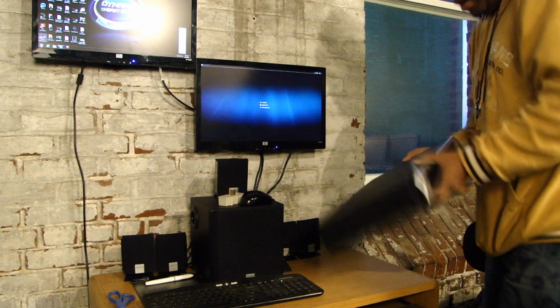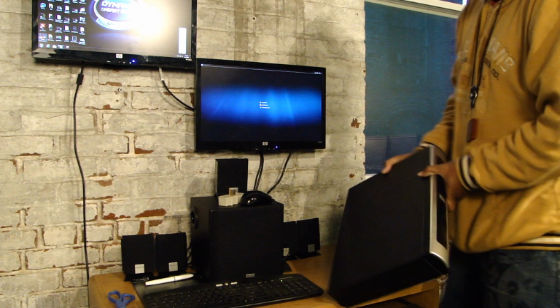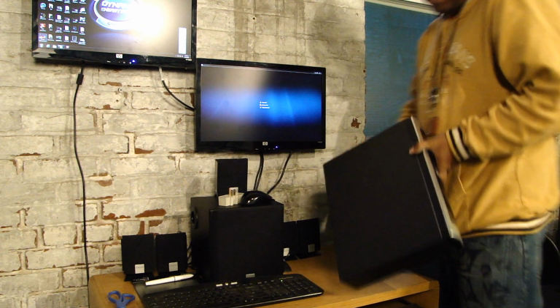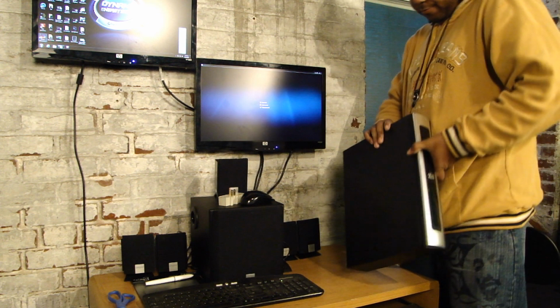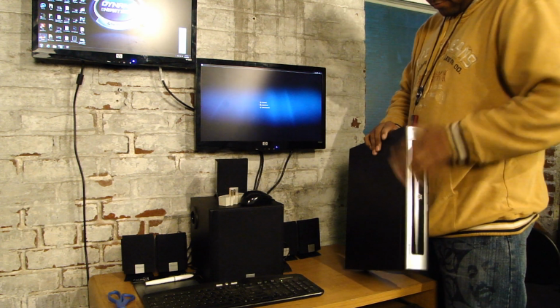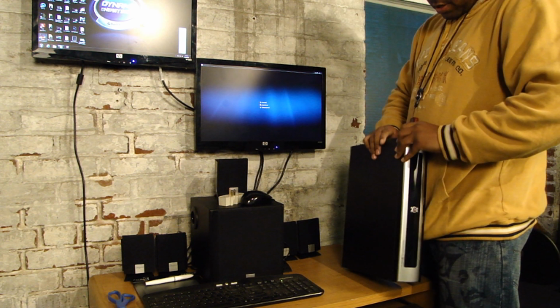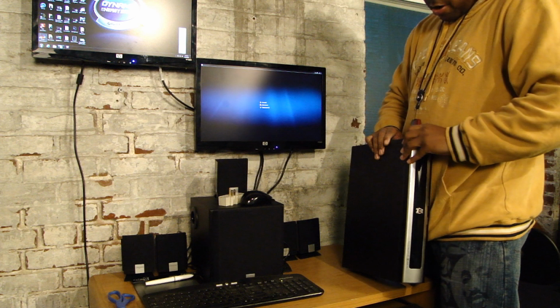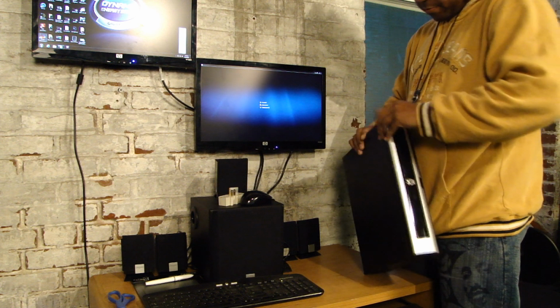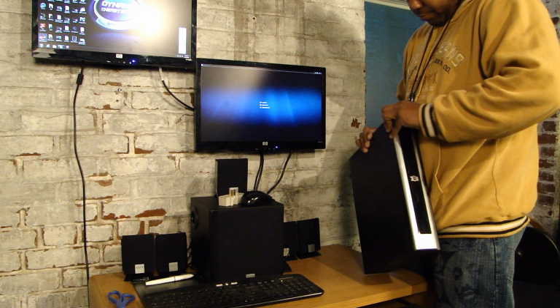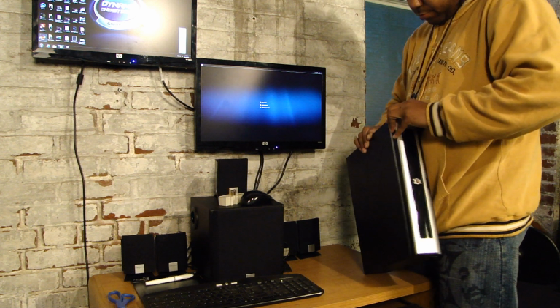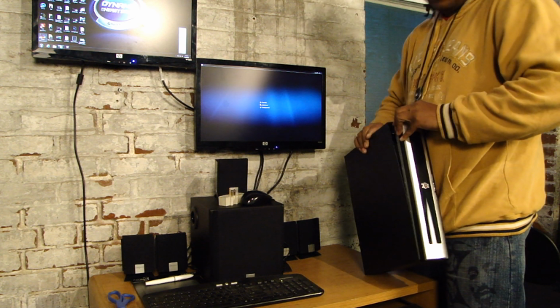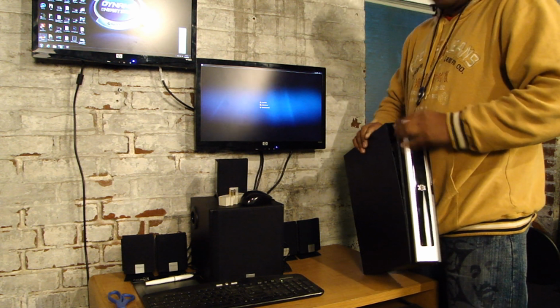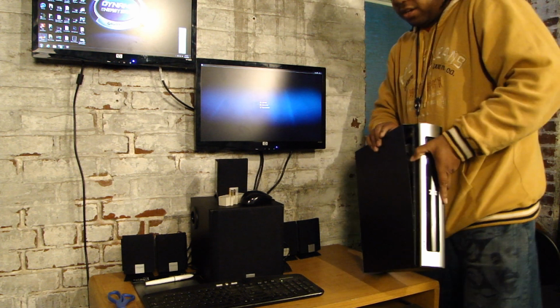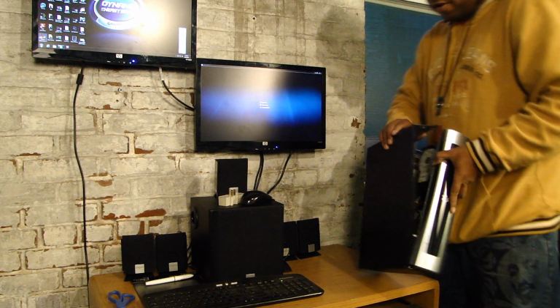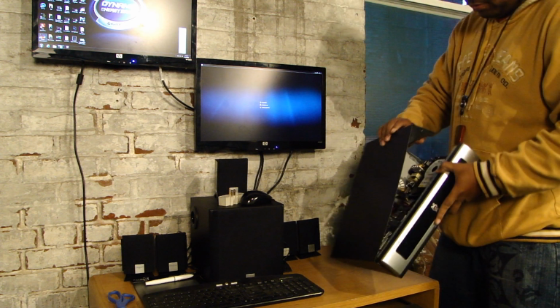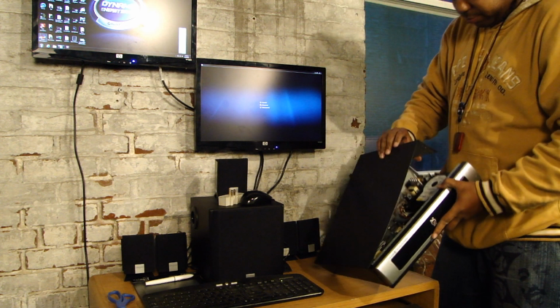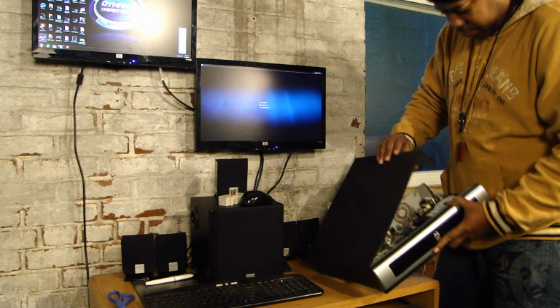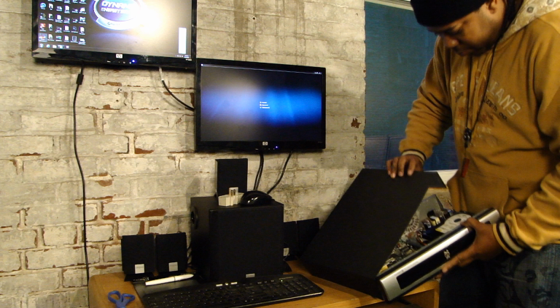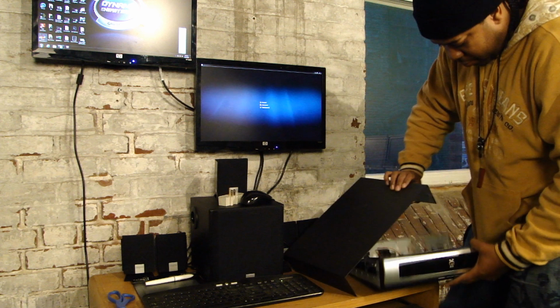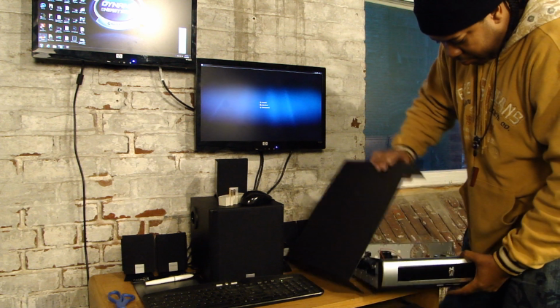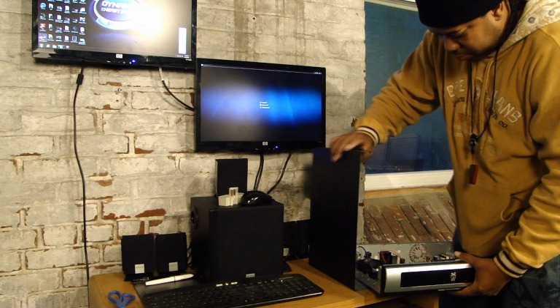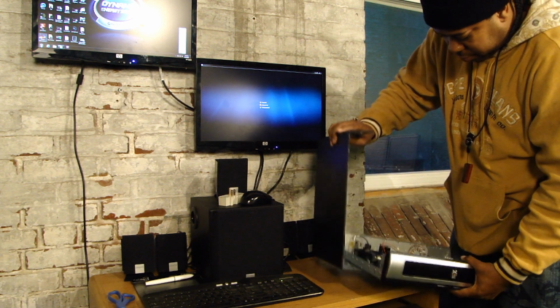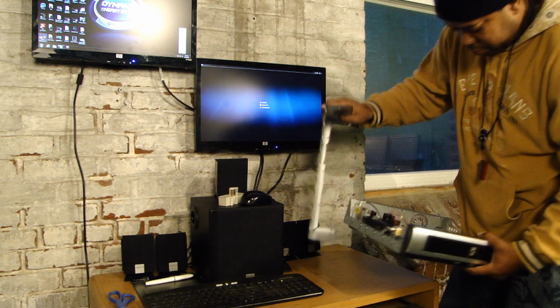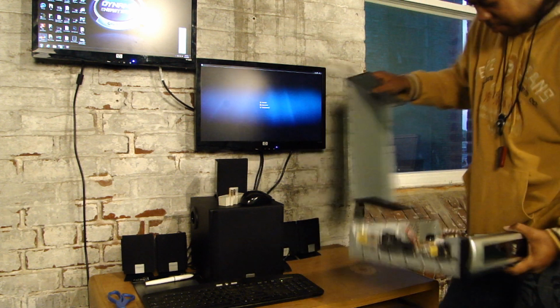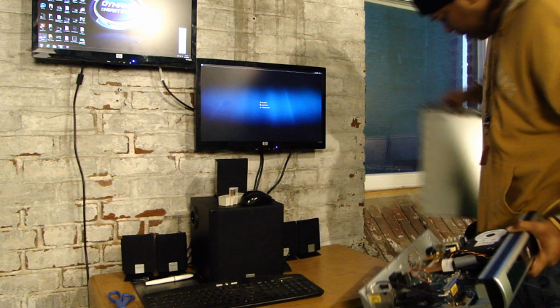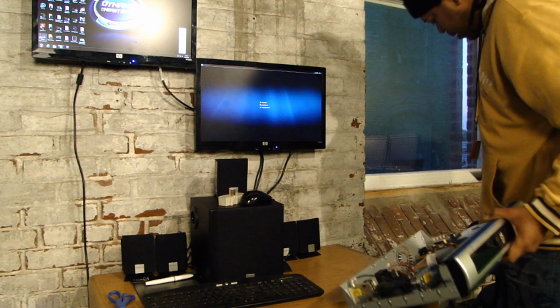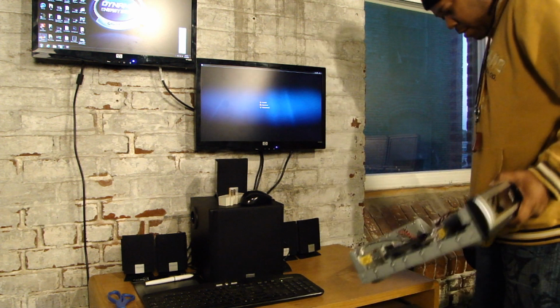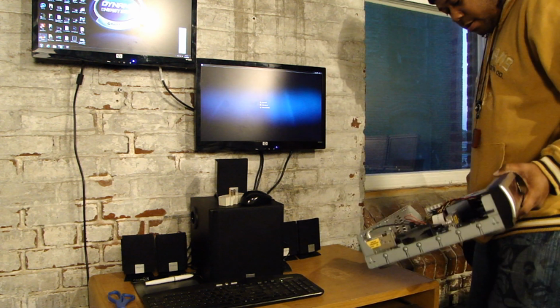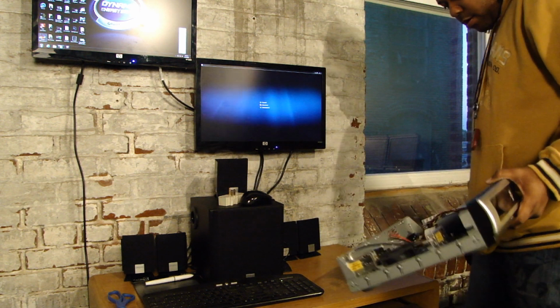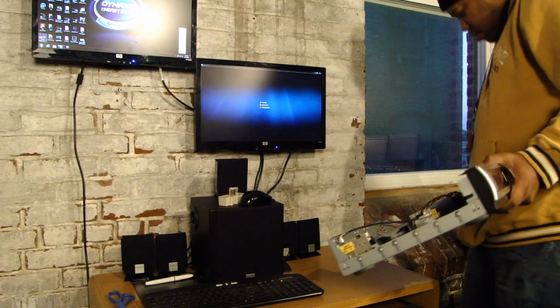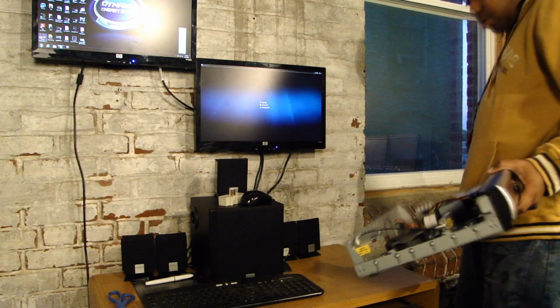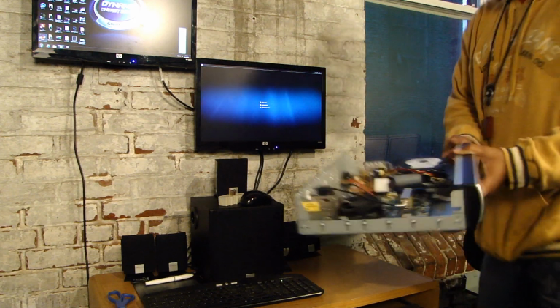Now you want to try to slide it, slide it off. Be mindful — you don't want to break the hard drive.